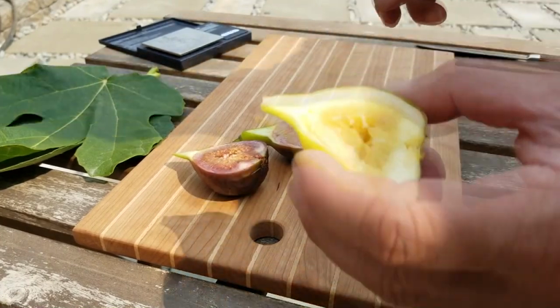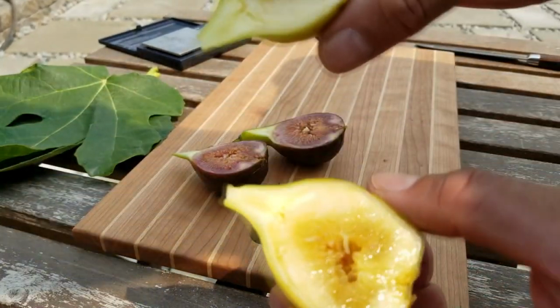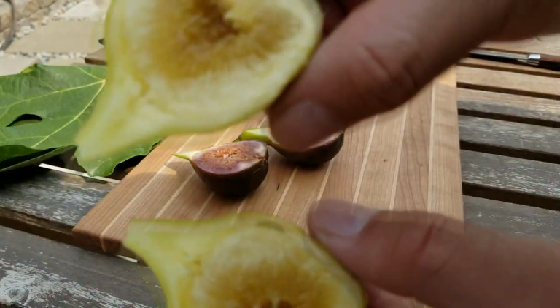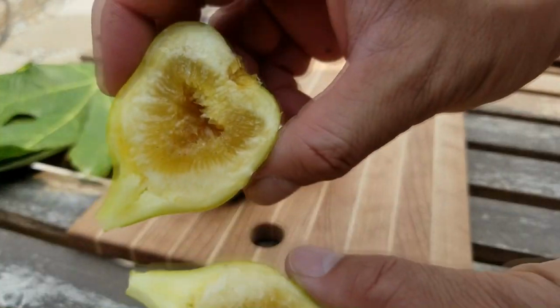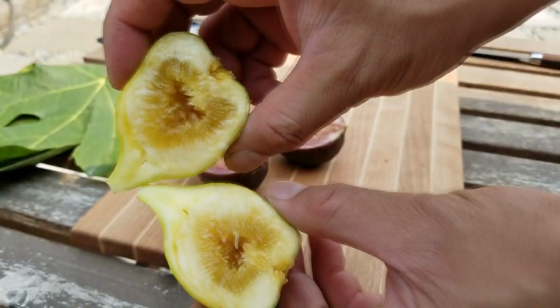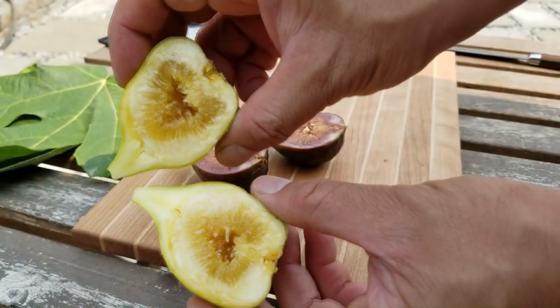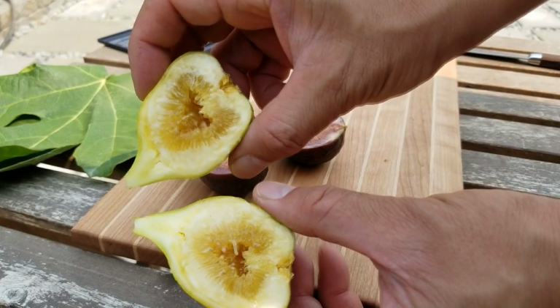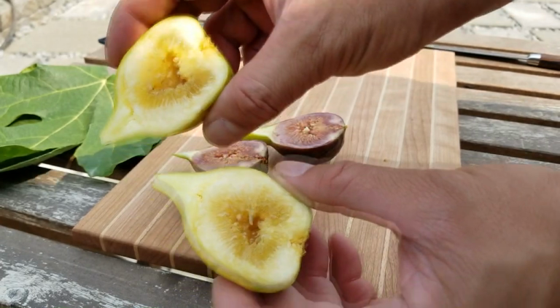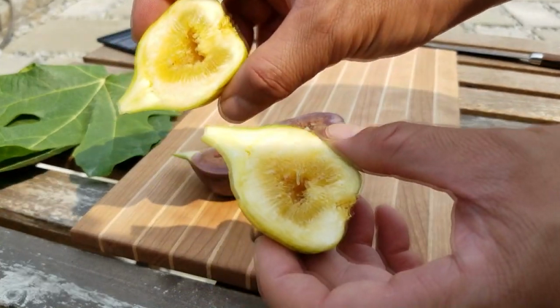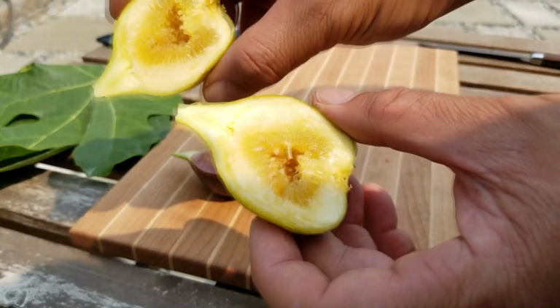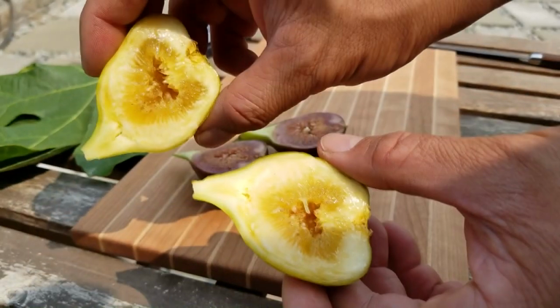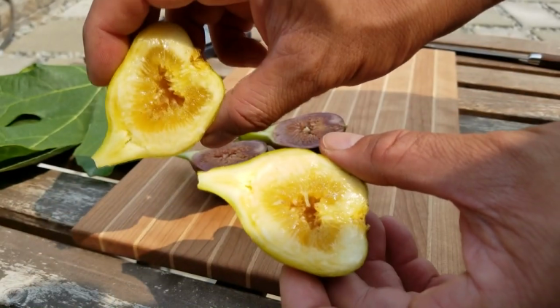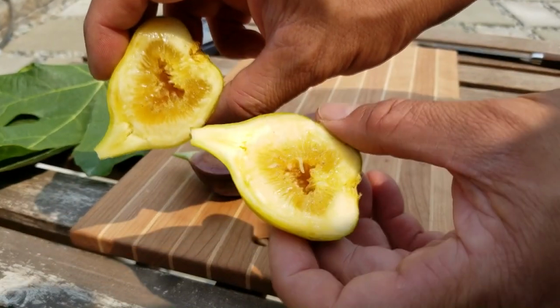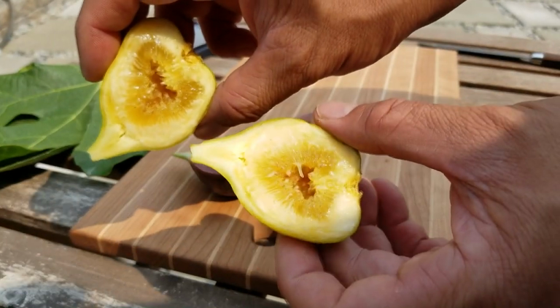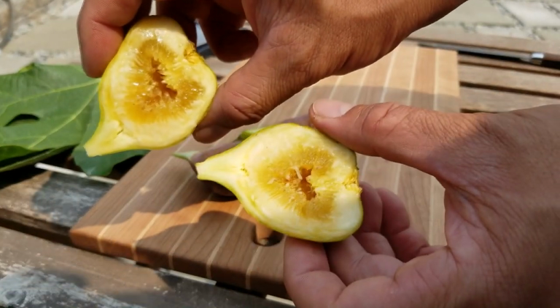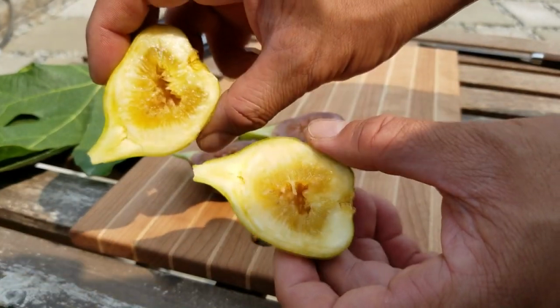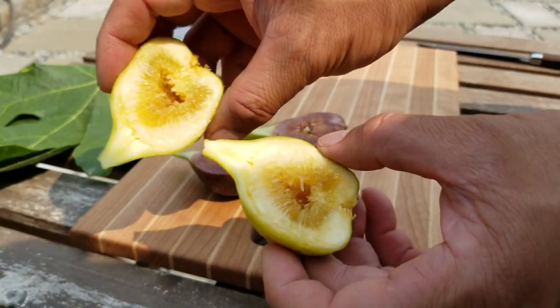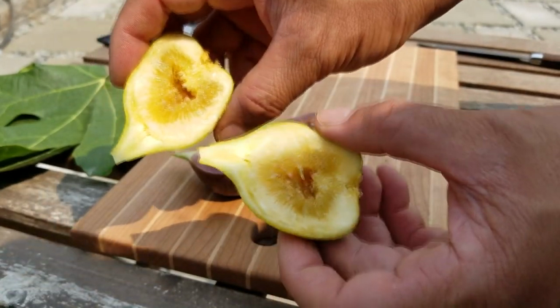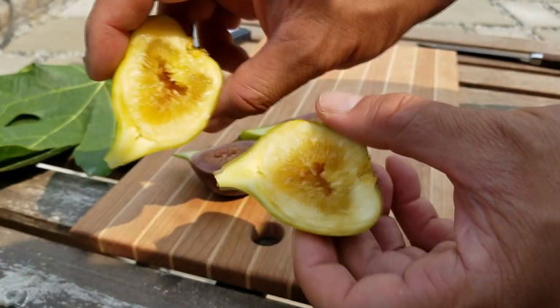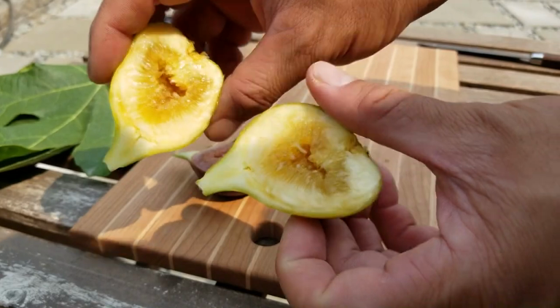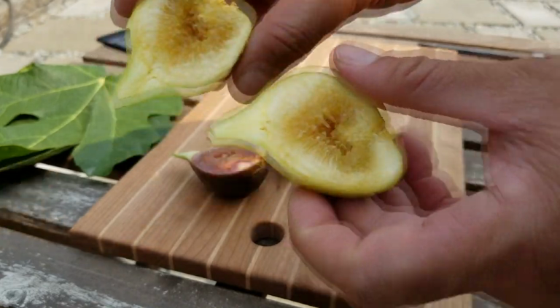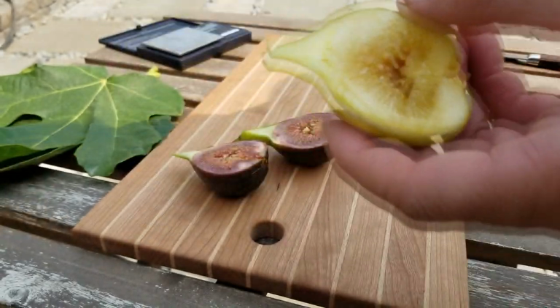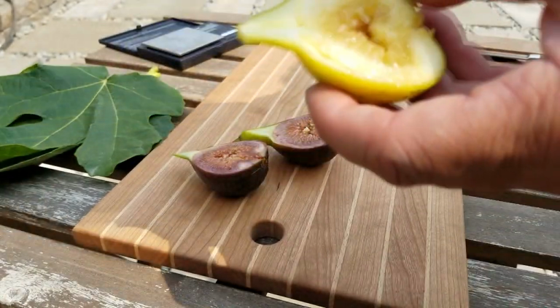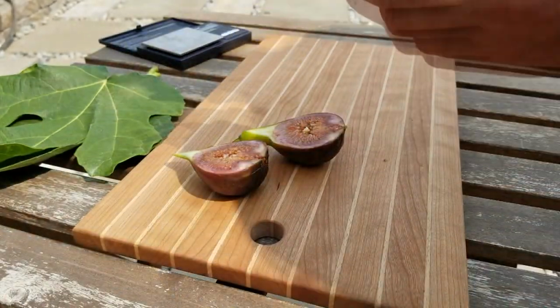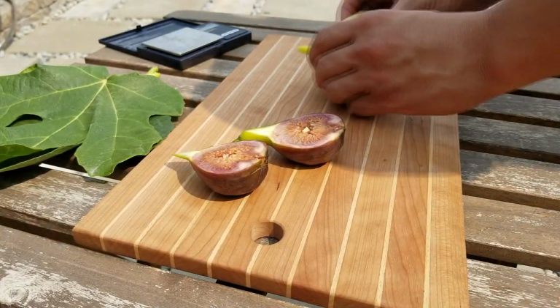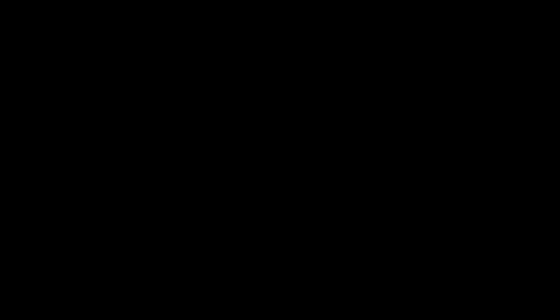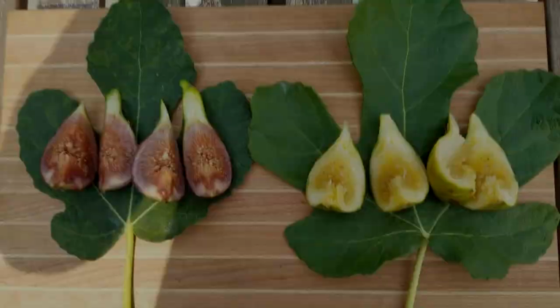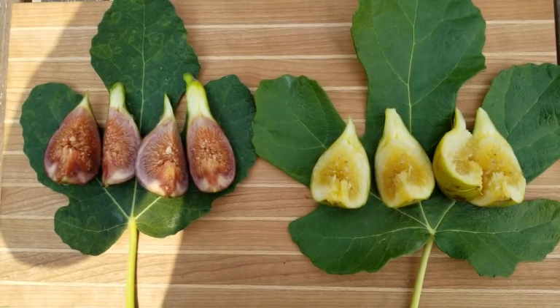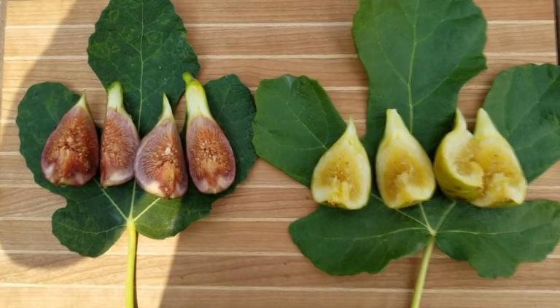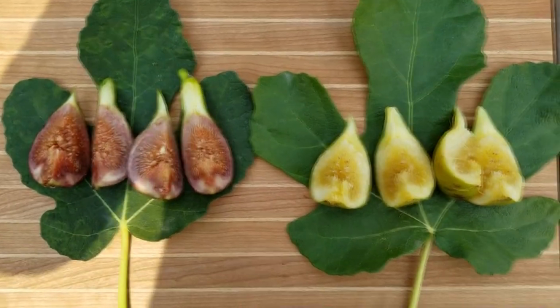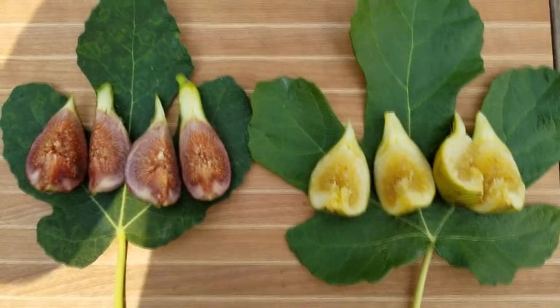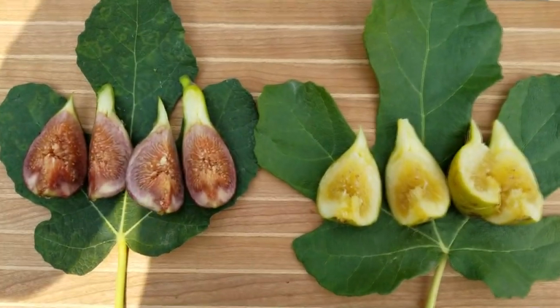Here is the Mary Lane. Nice yellow on the inside. Now that's what I call breakfast.